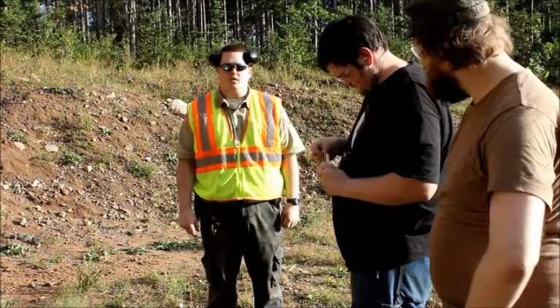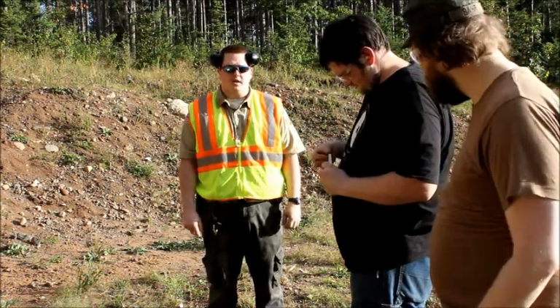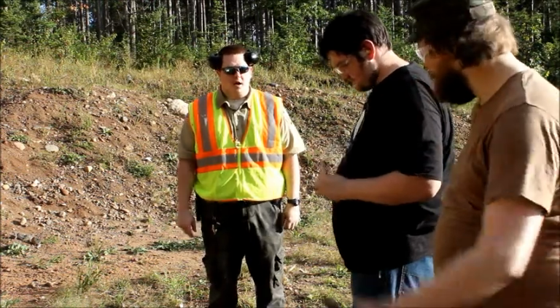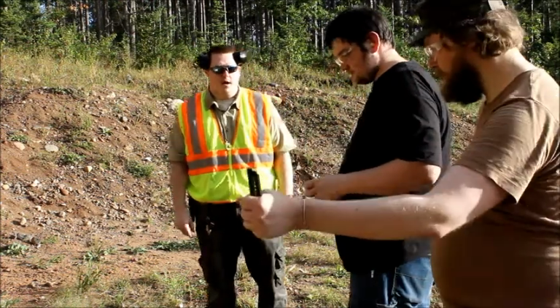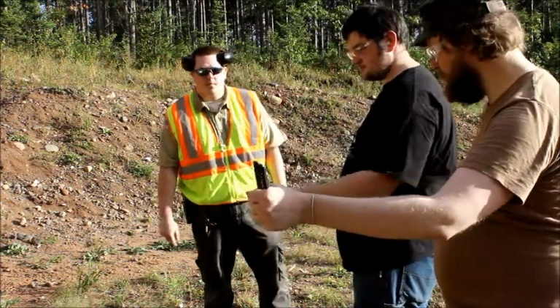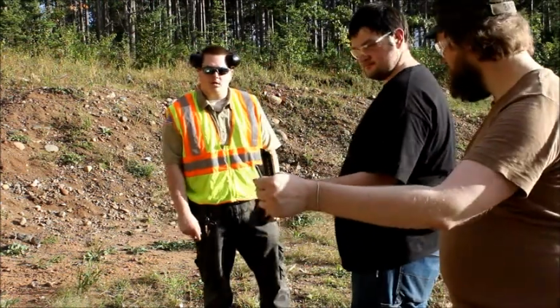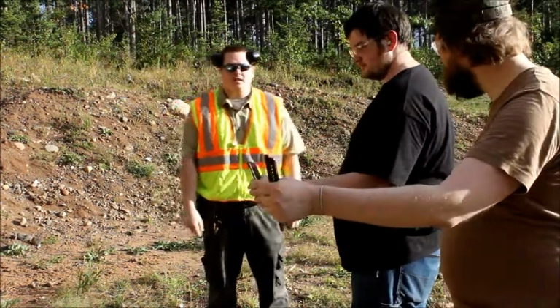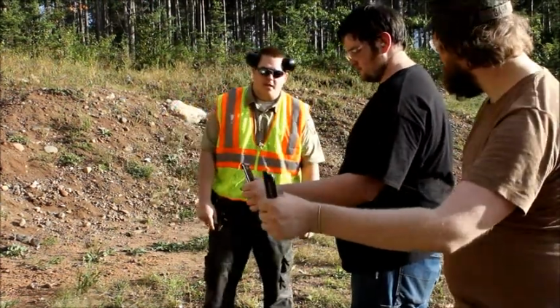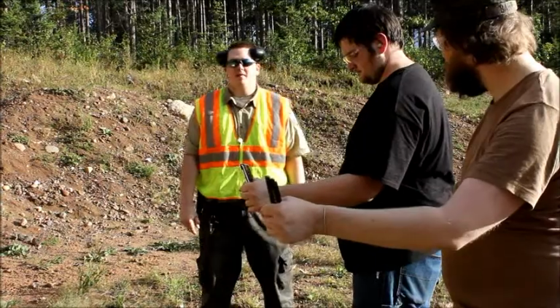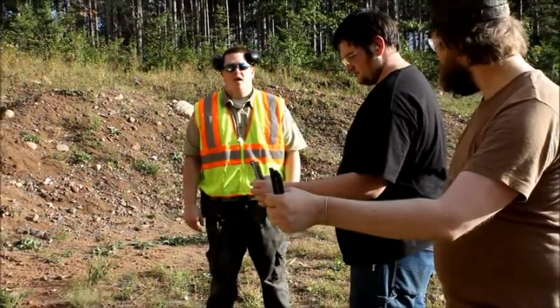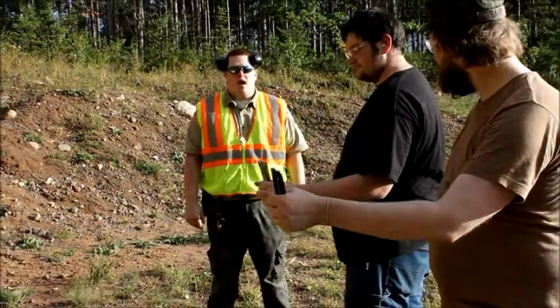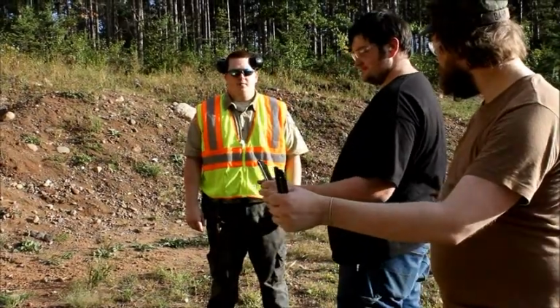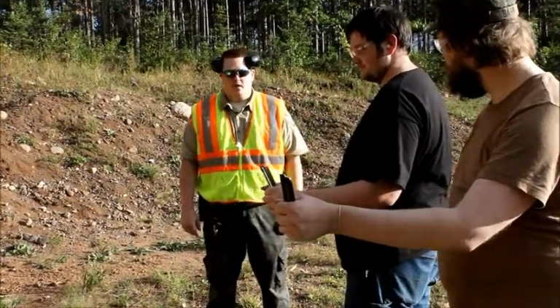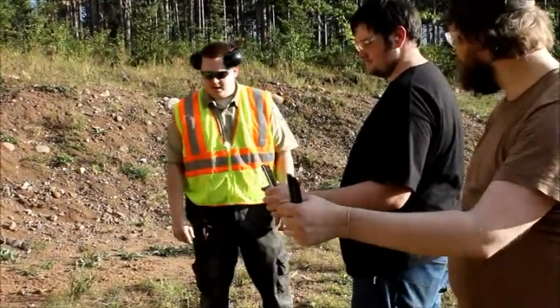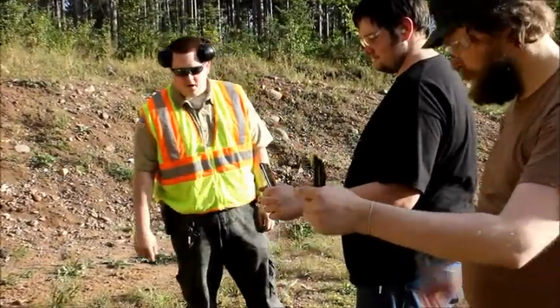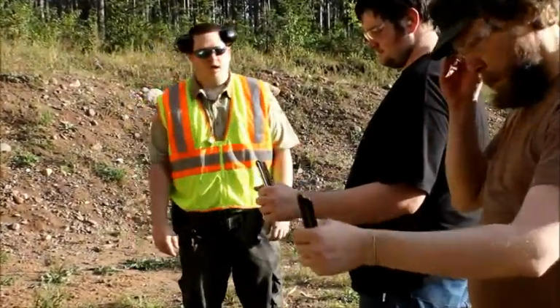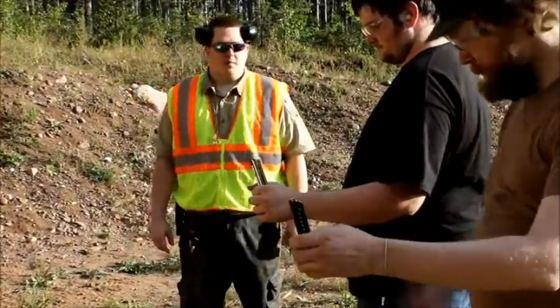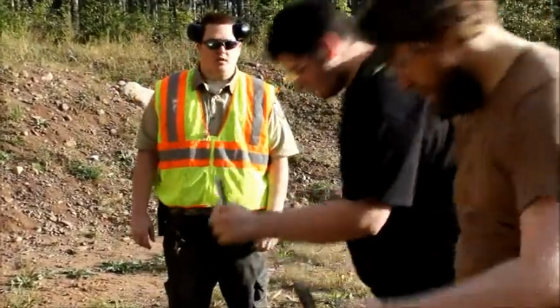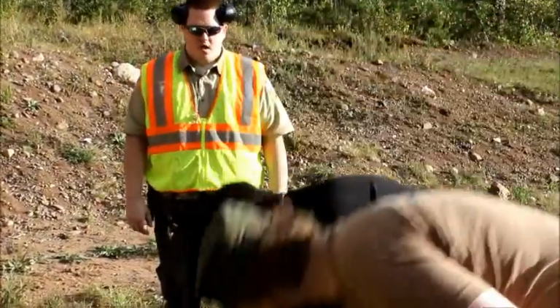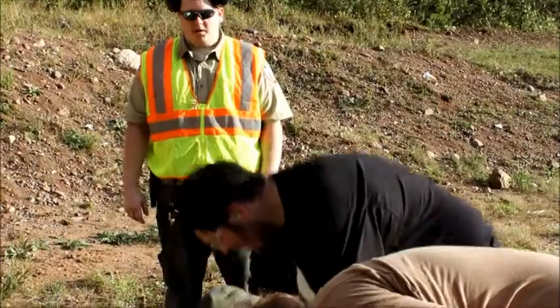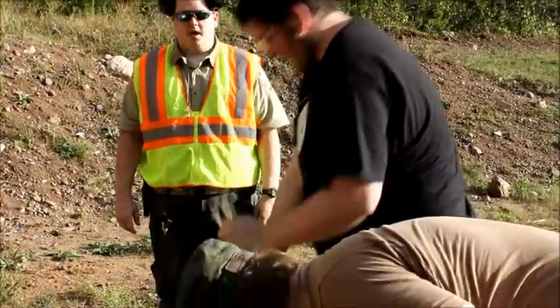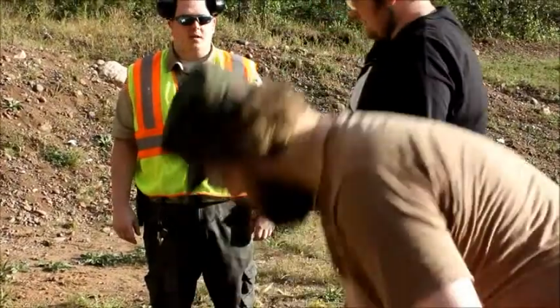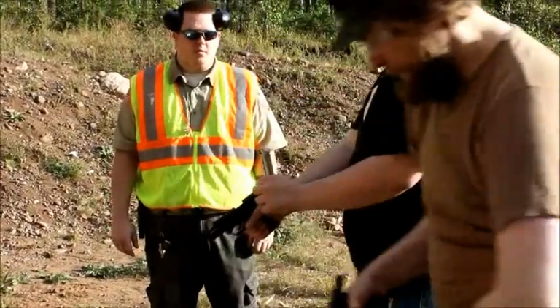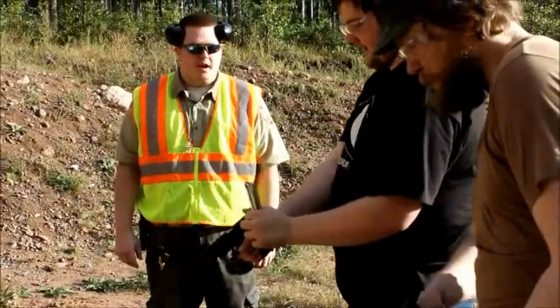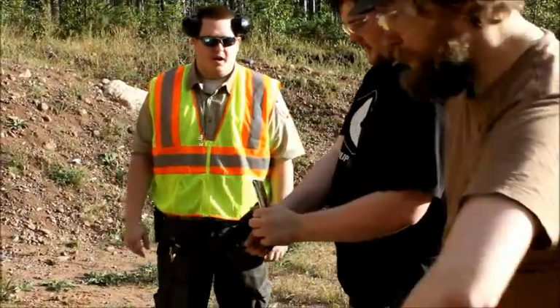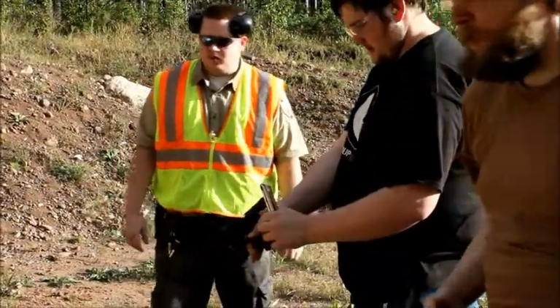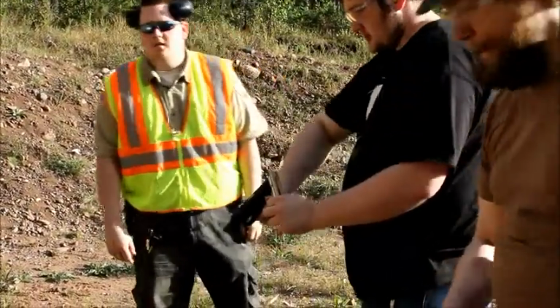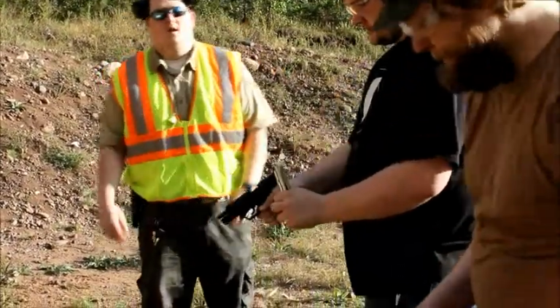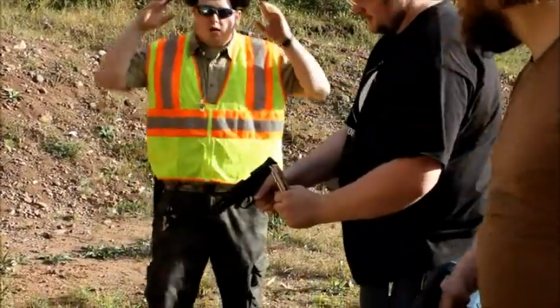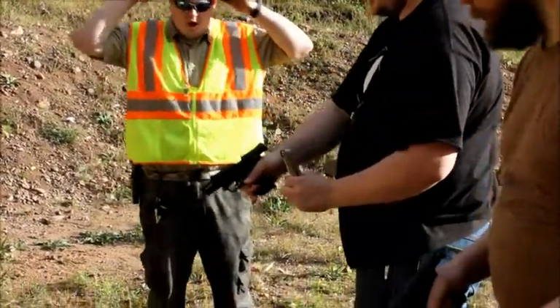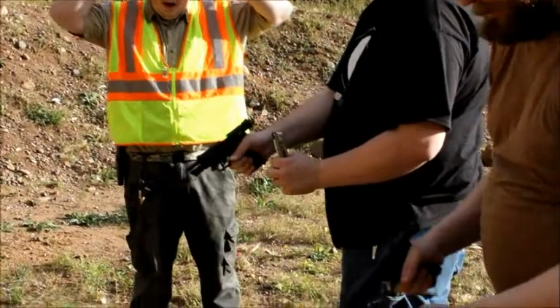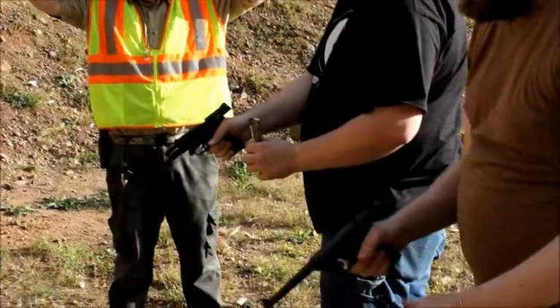It looks like these guys are about ready to wrap up. Hold your magazine in your left hand when you're ready. All right, looks like they're ready to go, so you guys can pick up your pistols. Make sure if you guys drop something, you do not bend down to pick it up, please. All right, go ahead and load up.